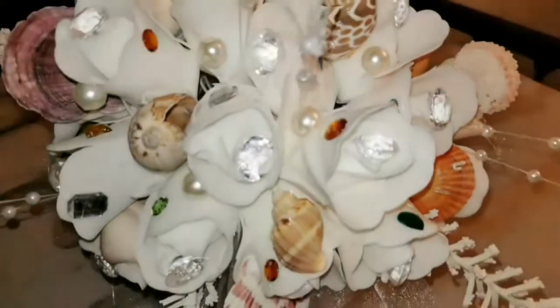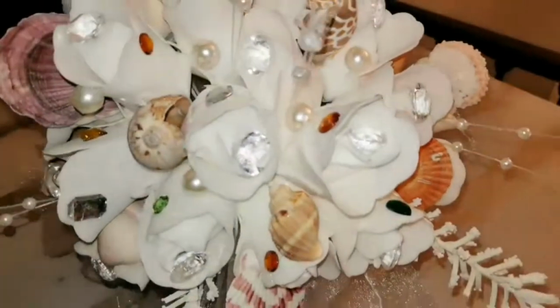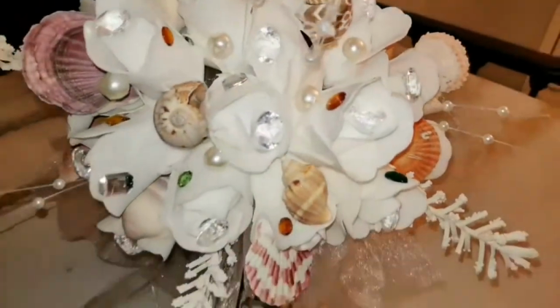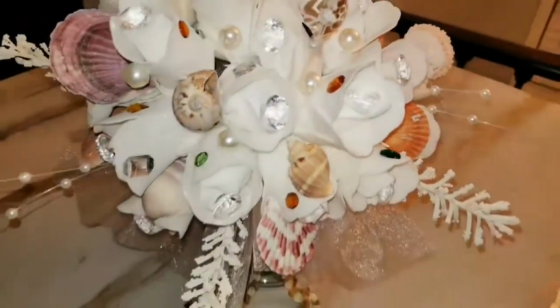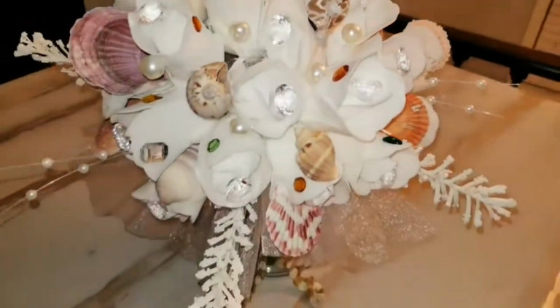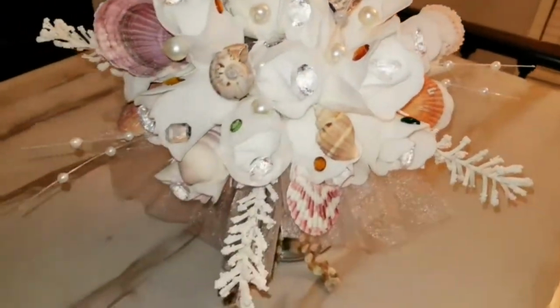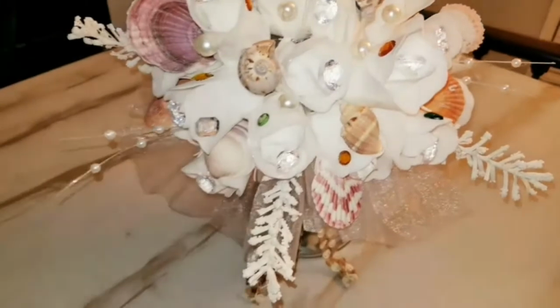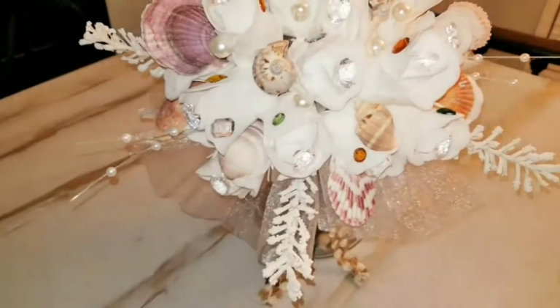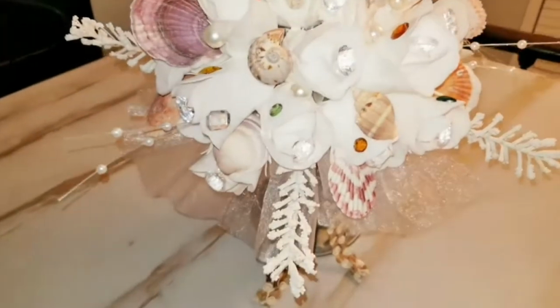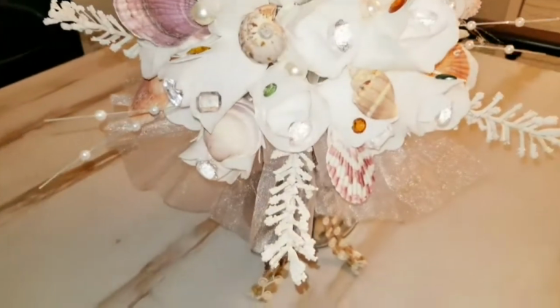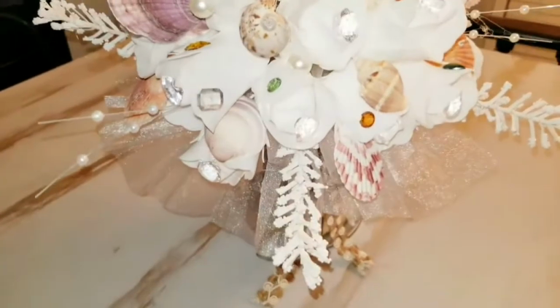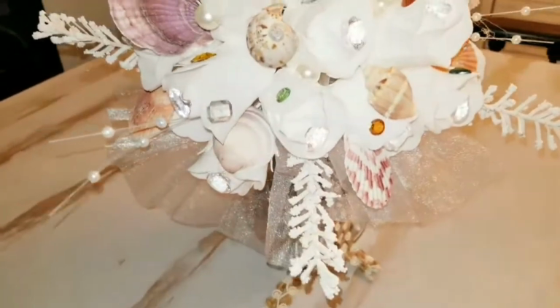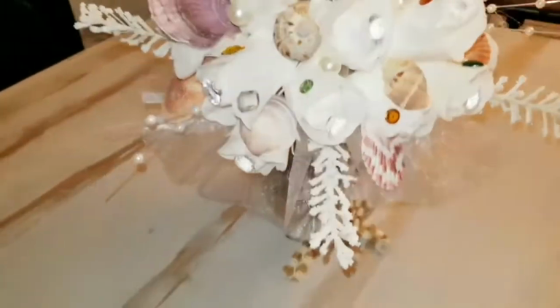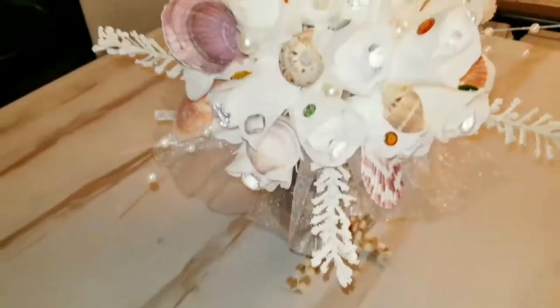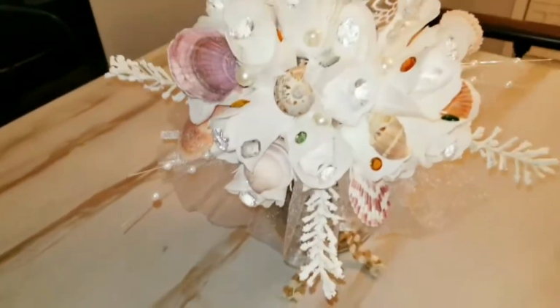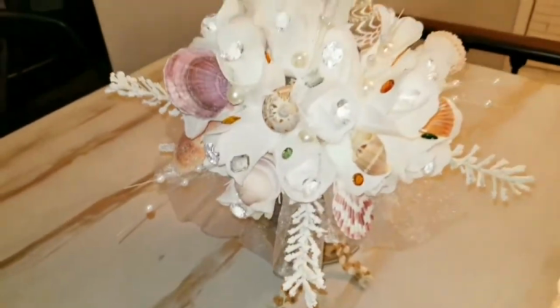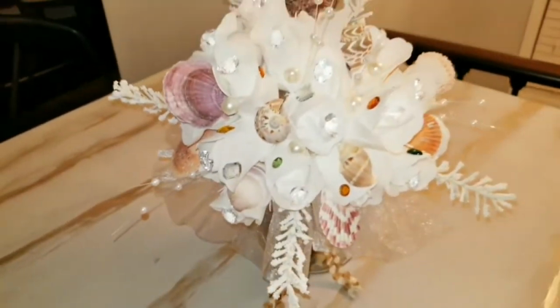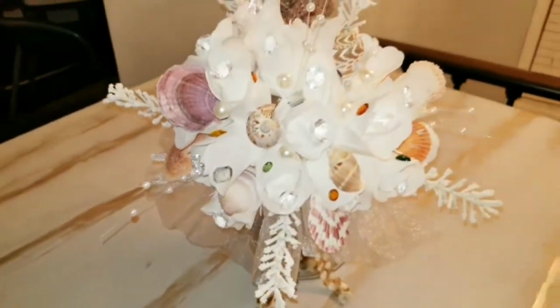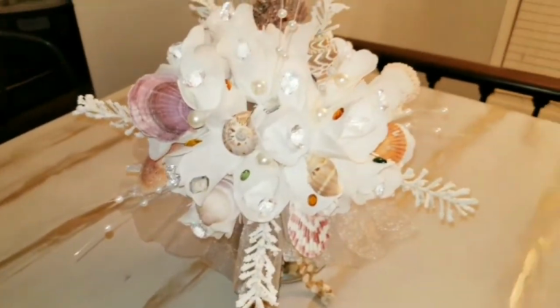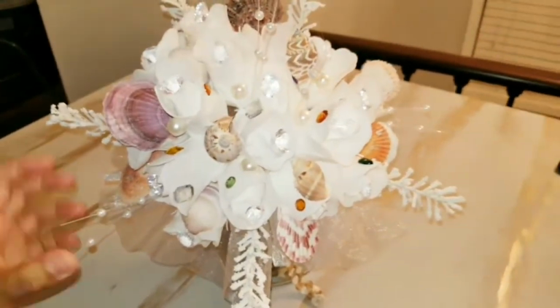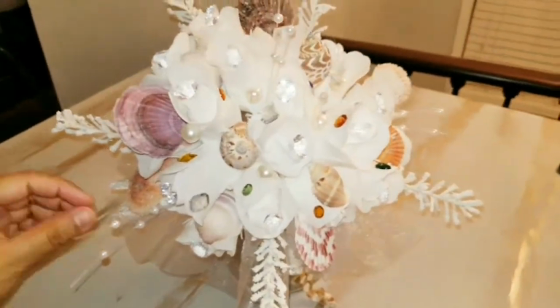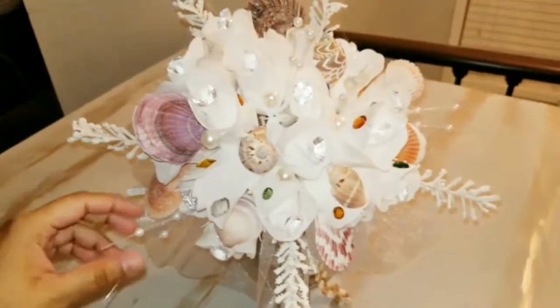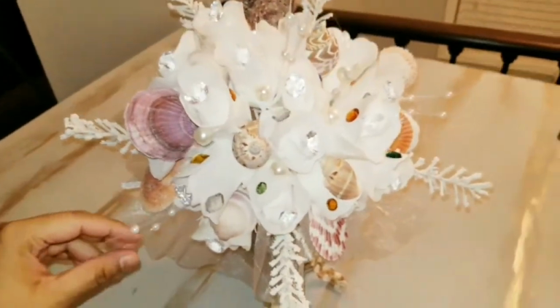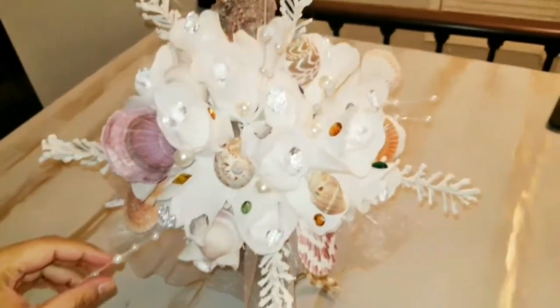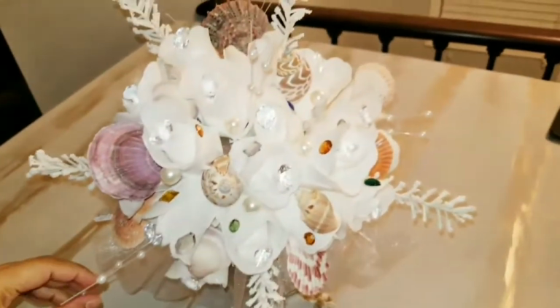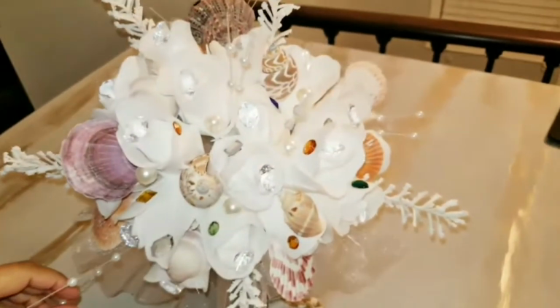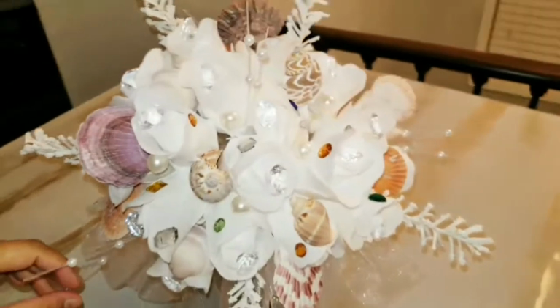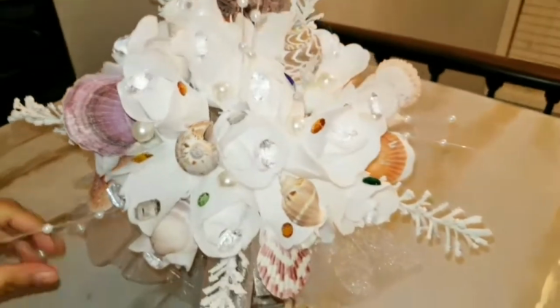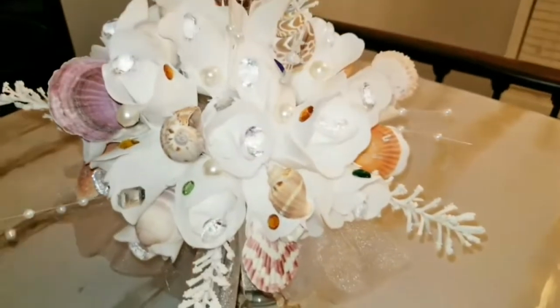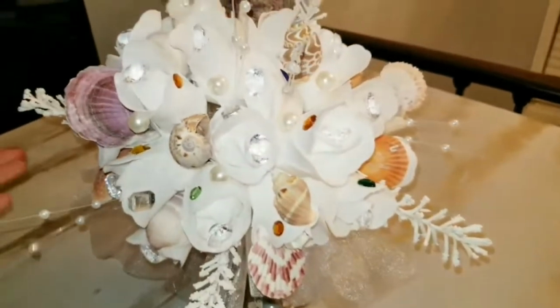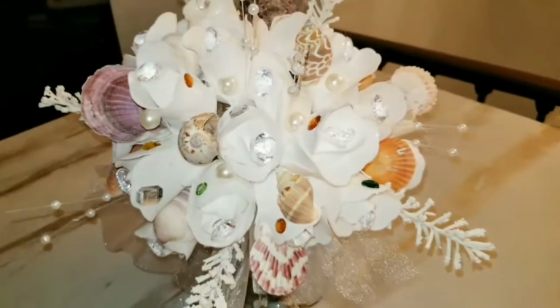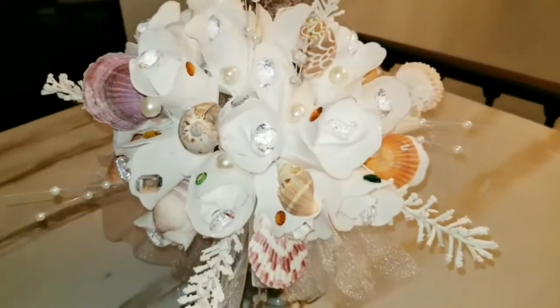I hope you enjoy the DIY for my summer event party decor, and I will see you in my next video.